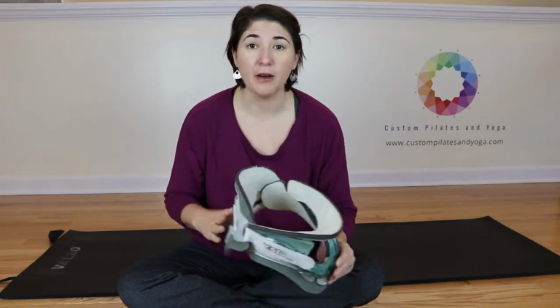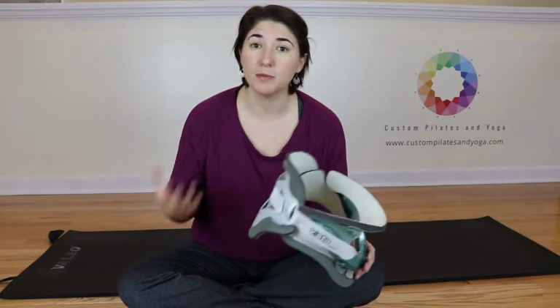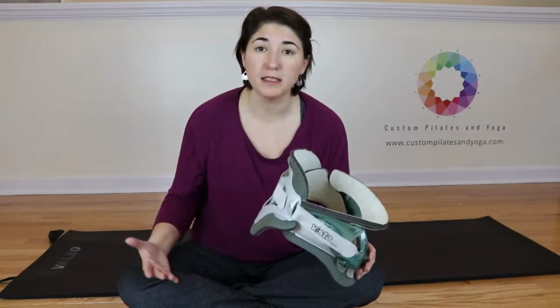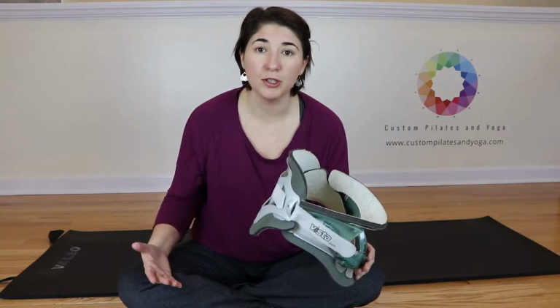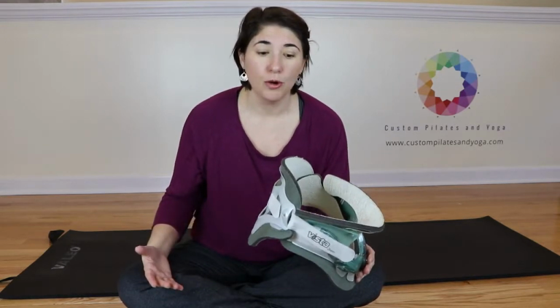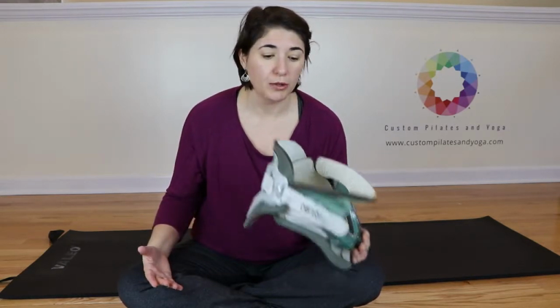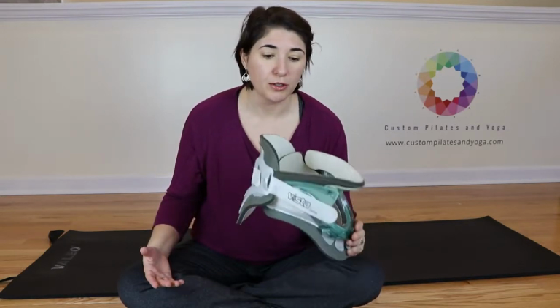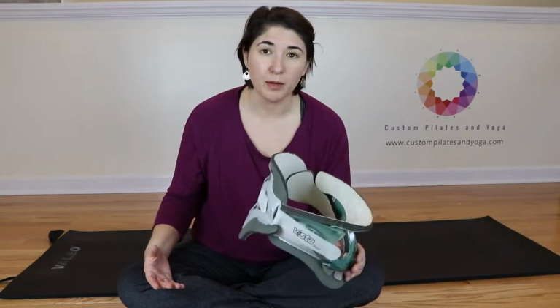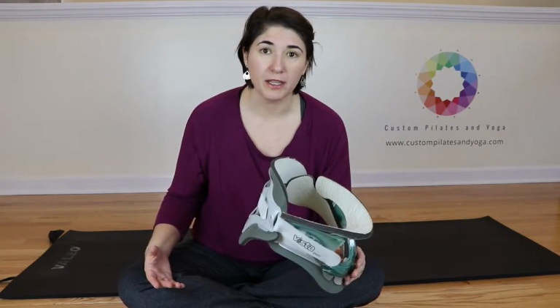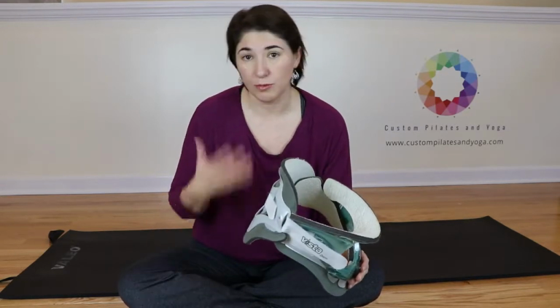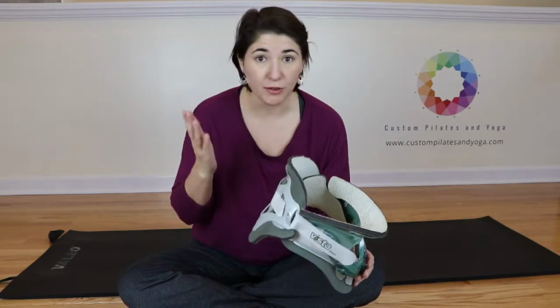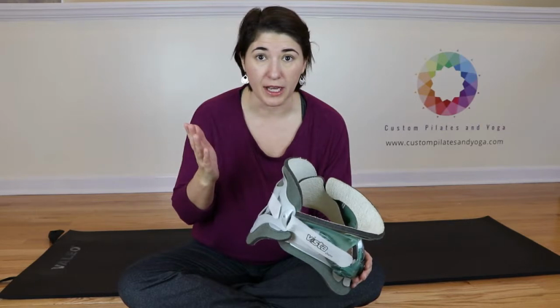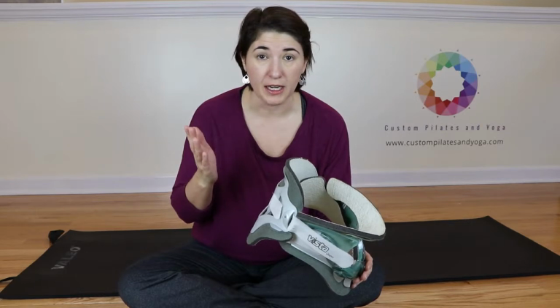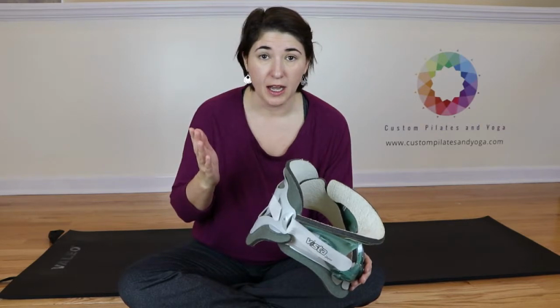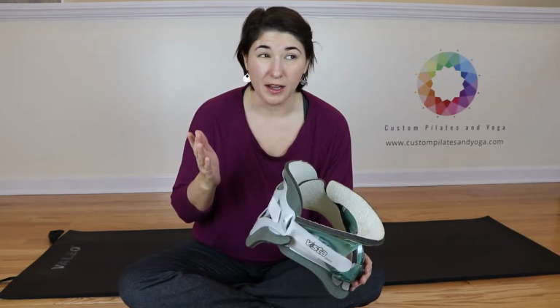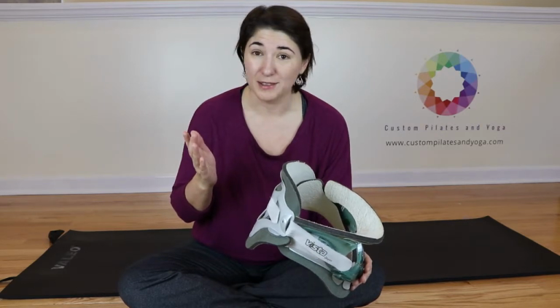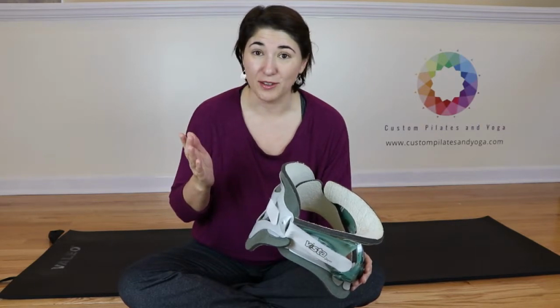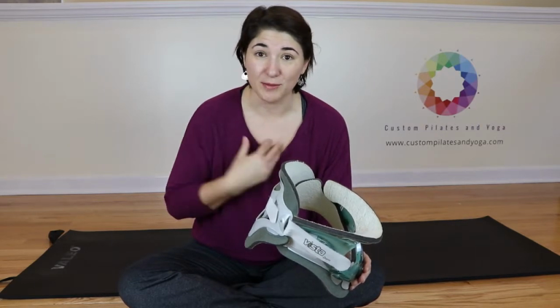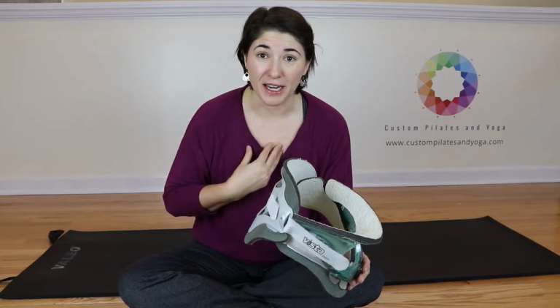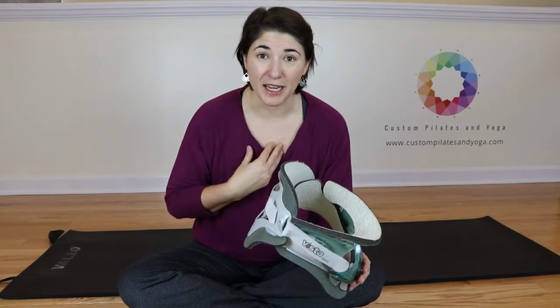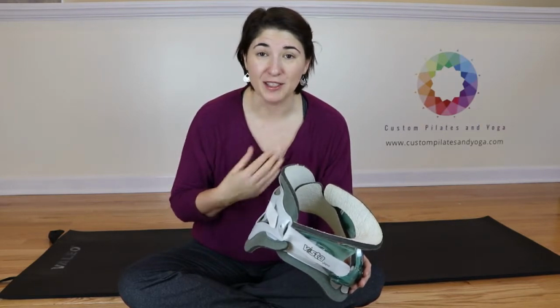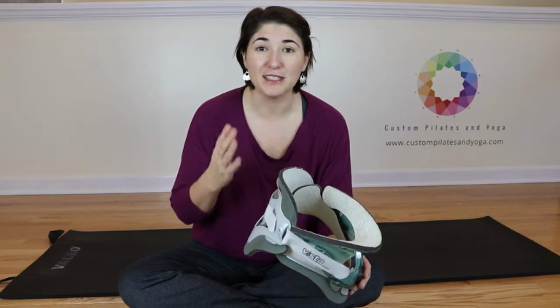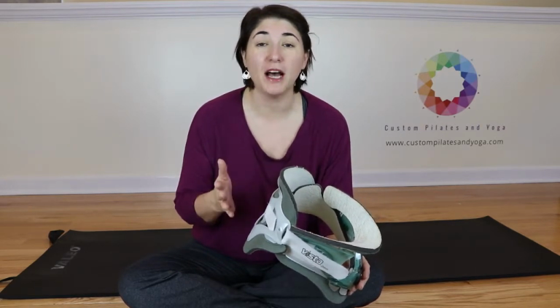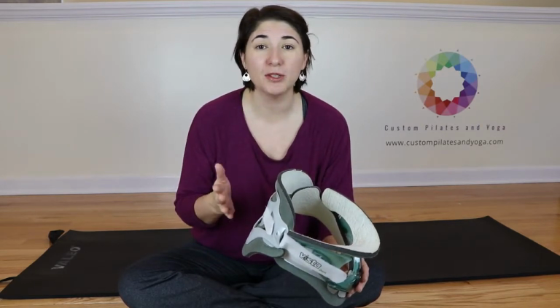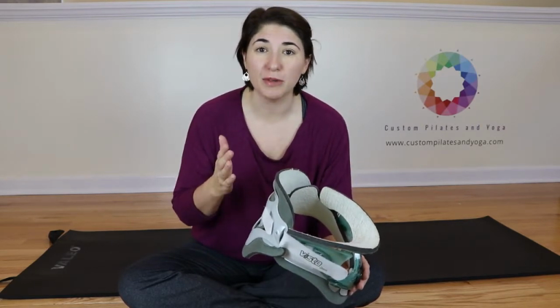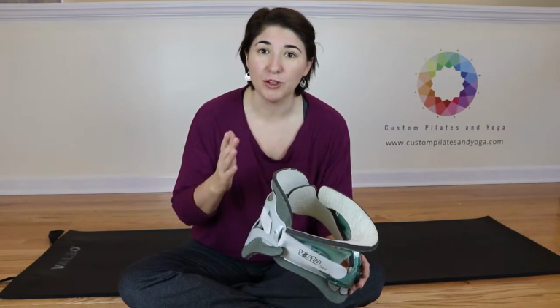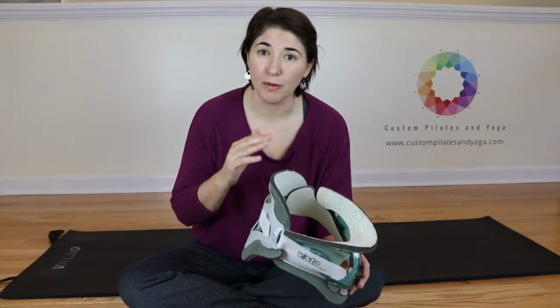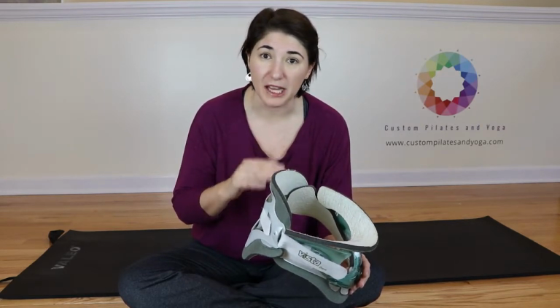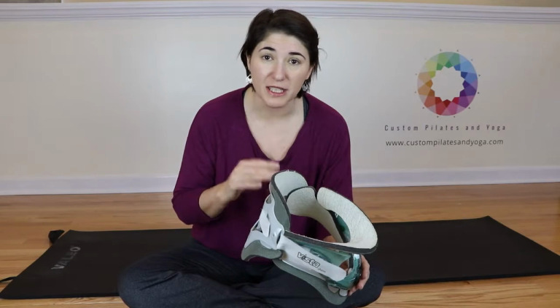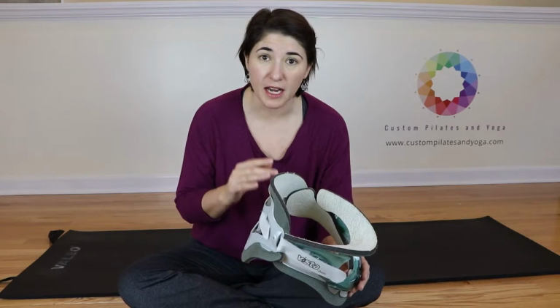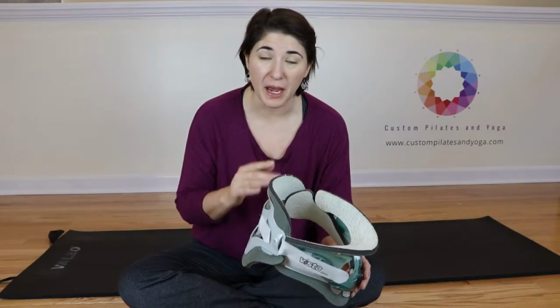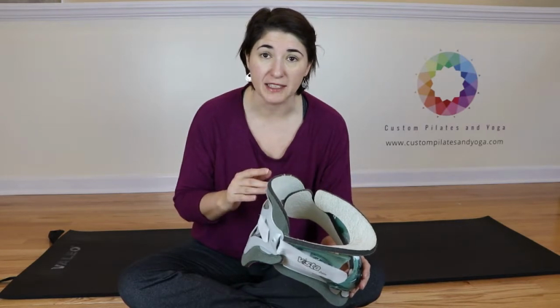Now it's possible when you got your neck brace — wherever you got that, the hospital was where I got mine — they would give you a replacement set of pads.